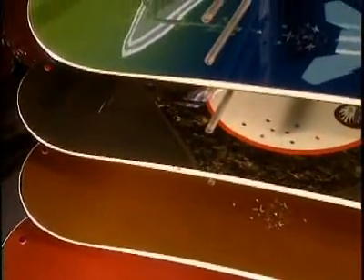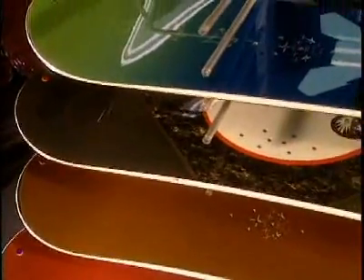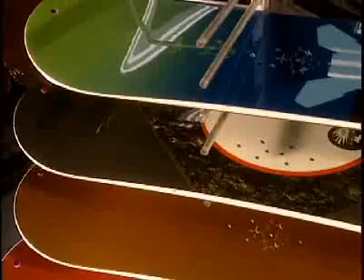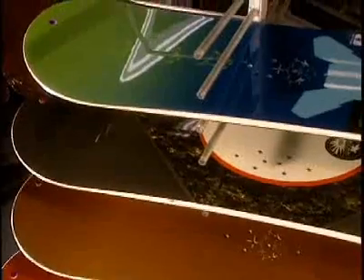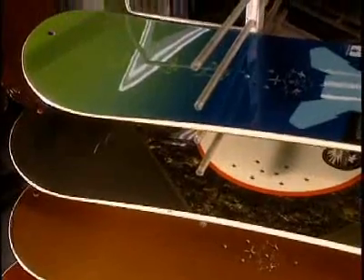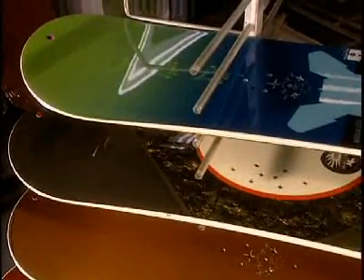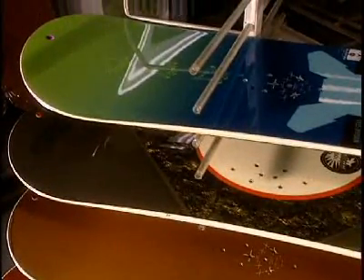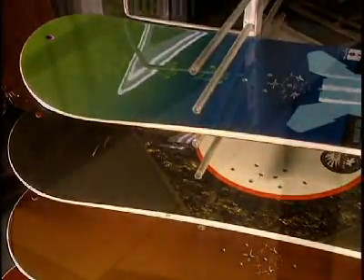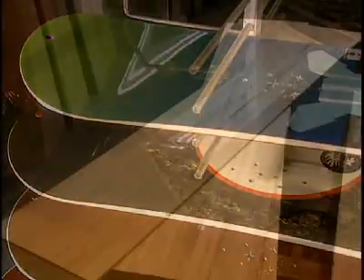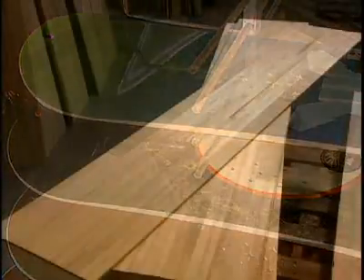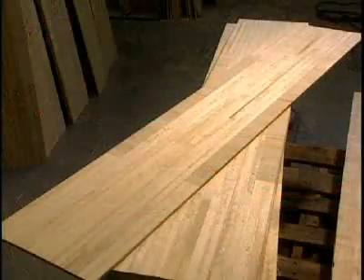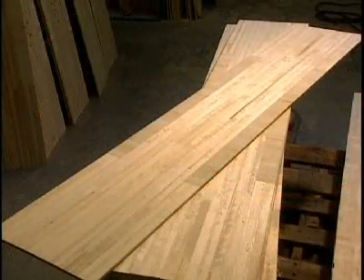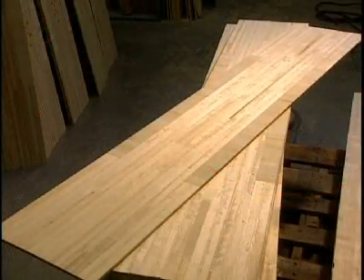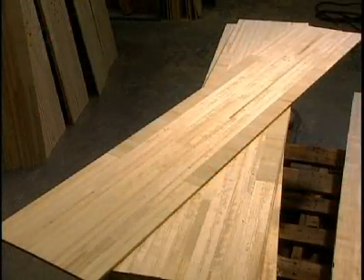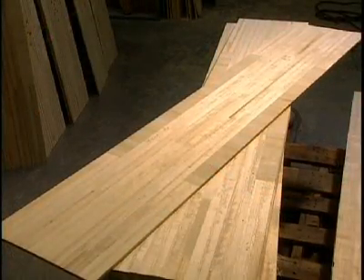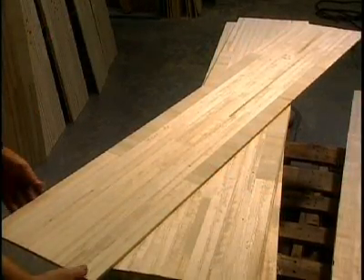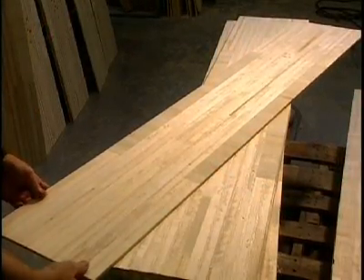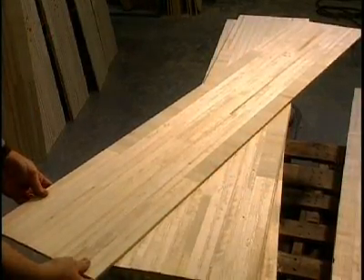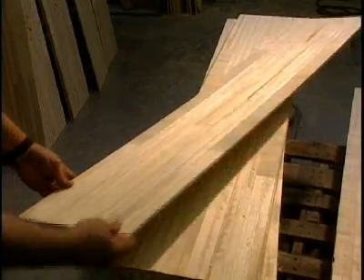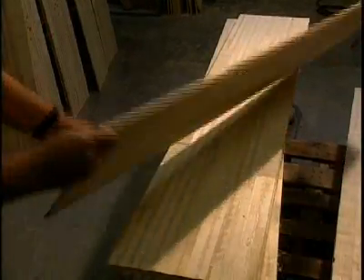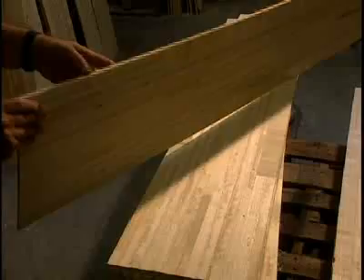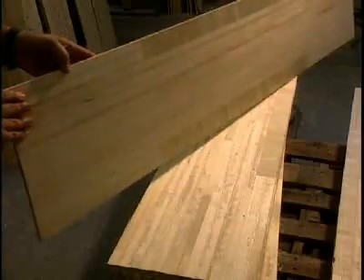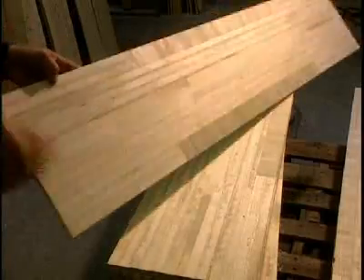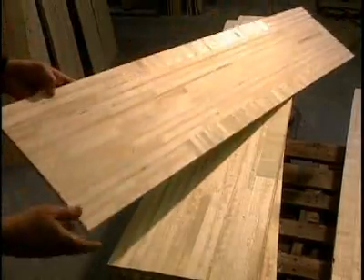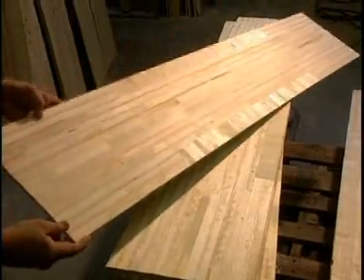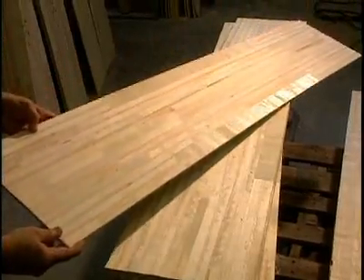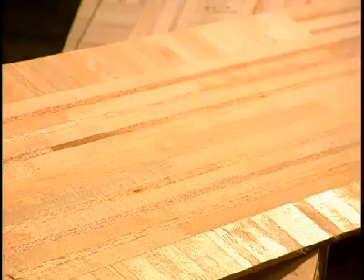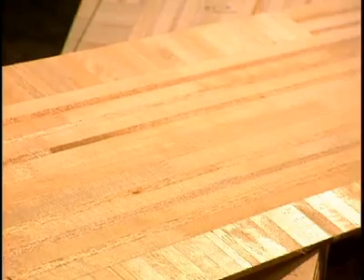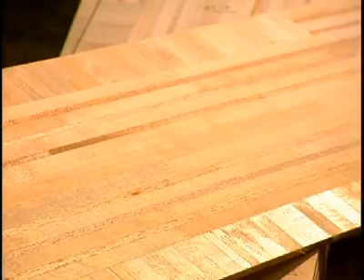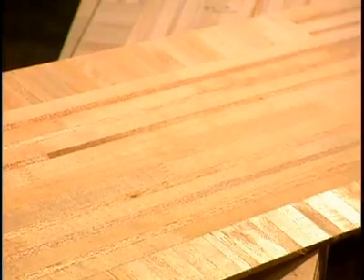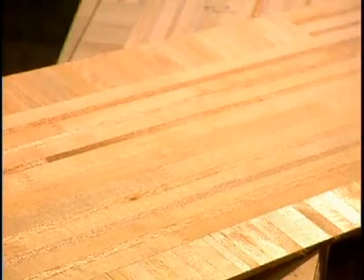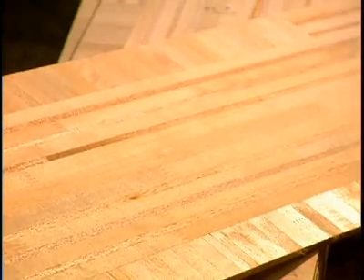The snowboard is the delight of winter sport enthusiasts. Its core is made of a thin sheet of wood, and various kinds of woods are used depending on the type of board being made.